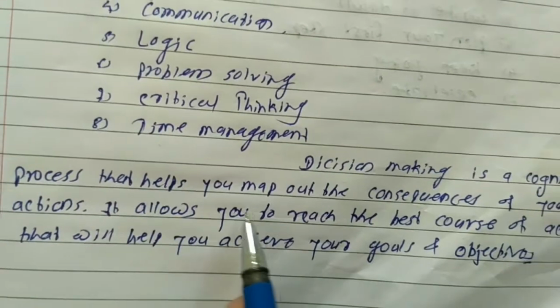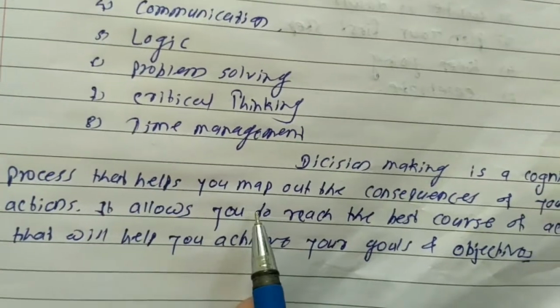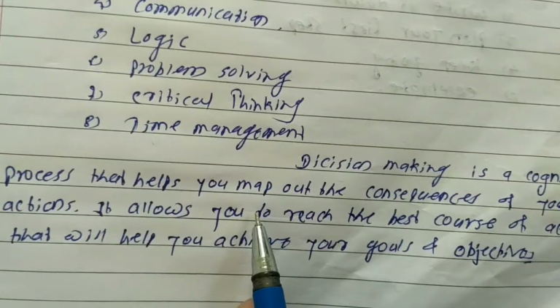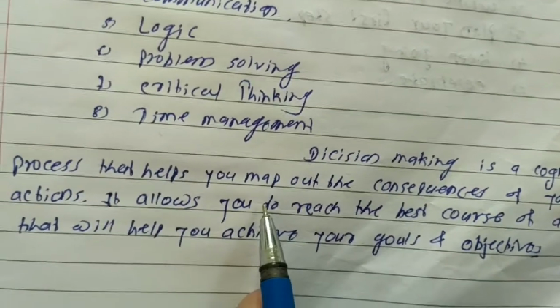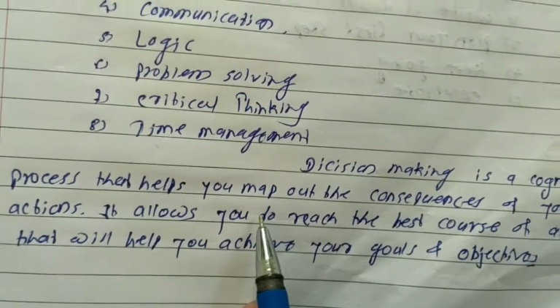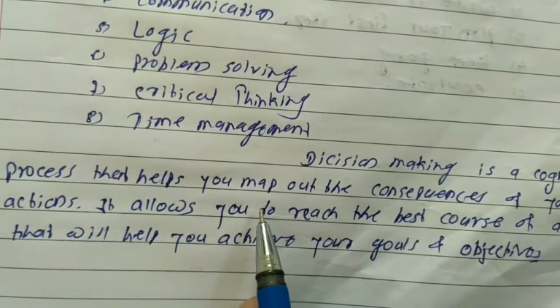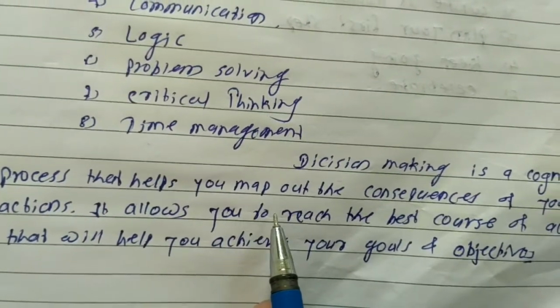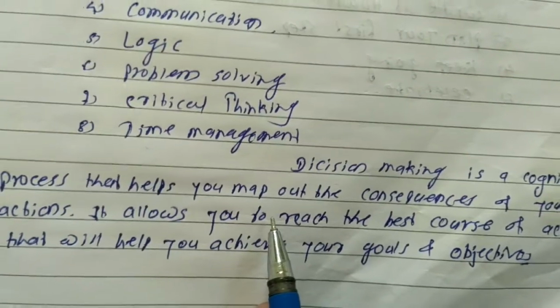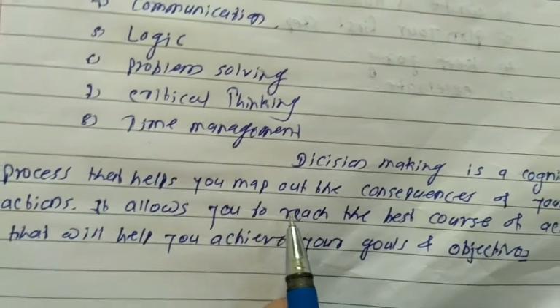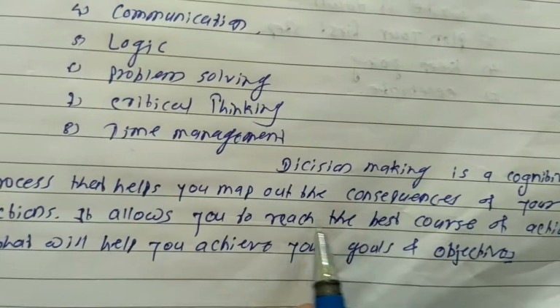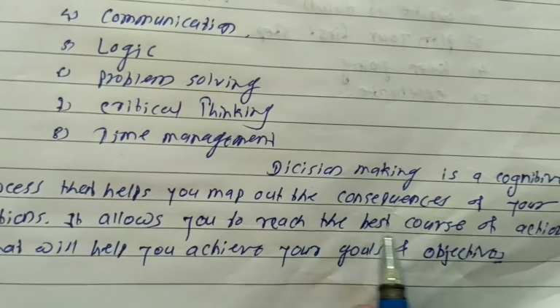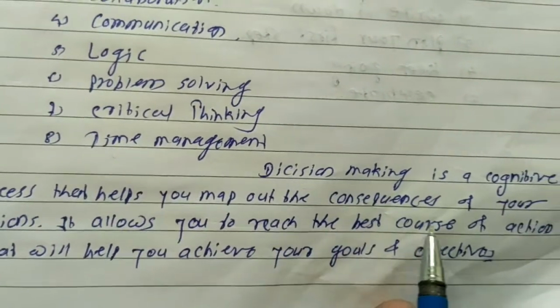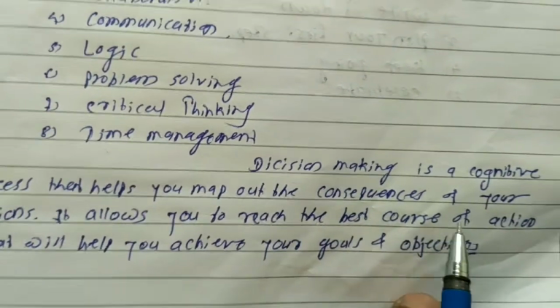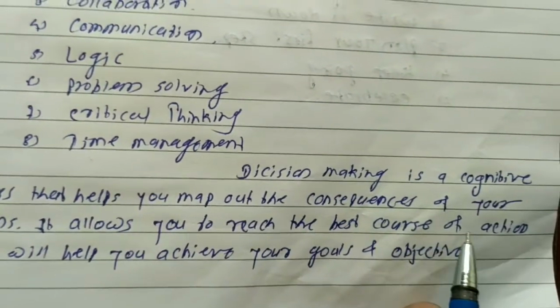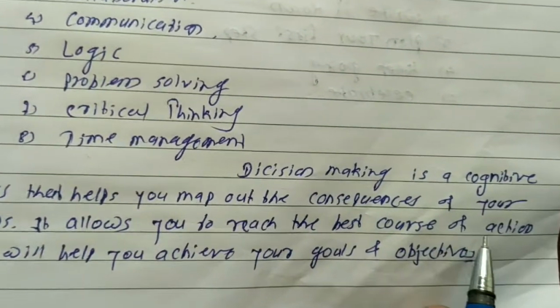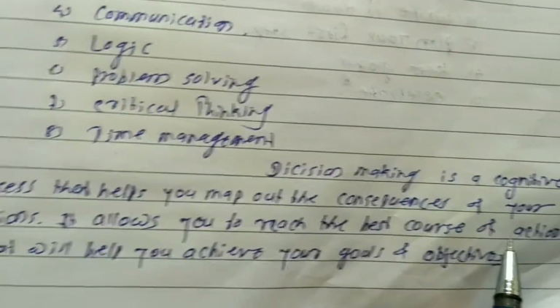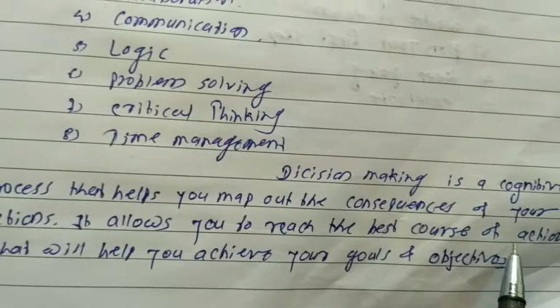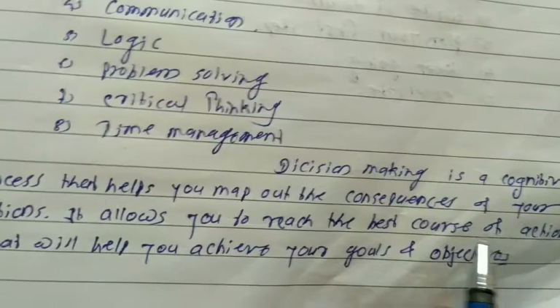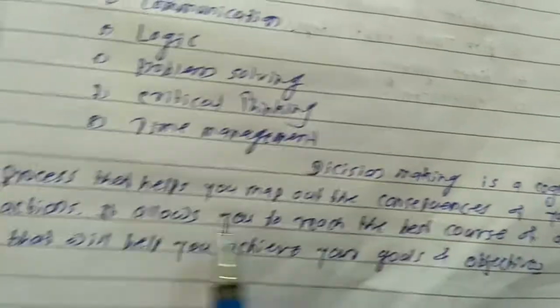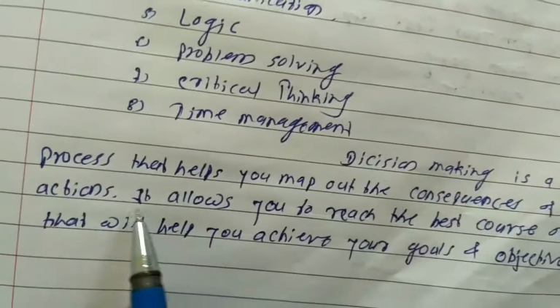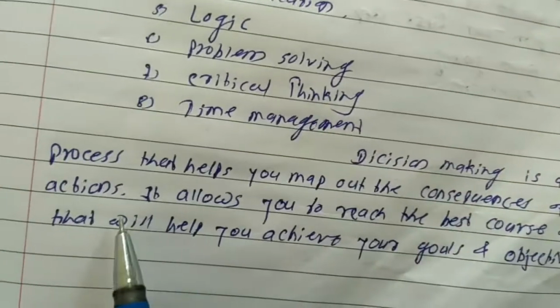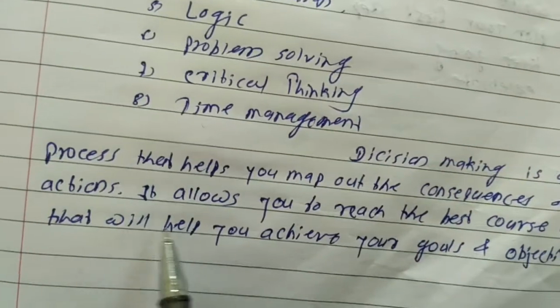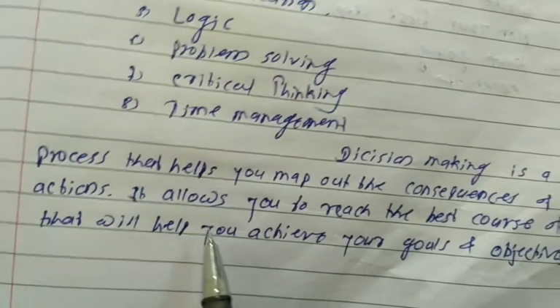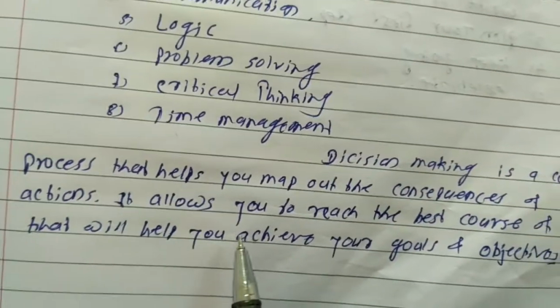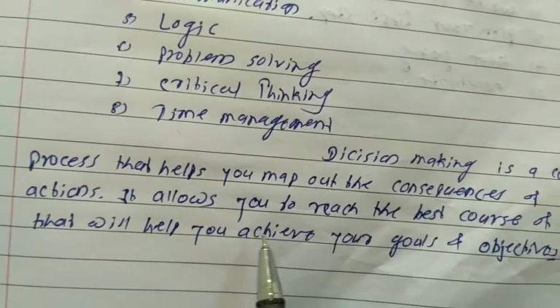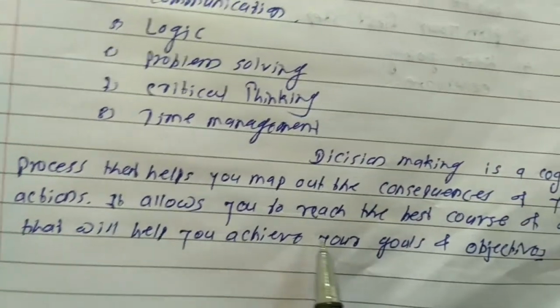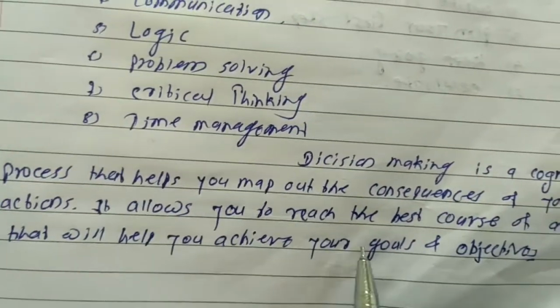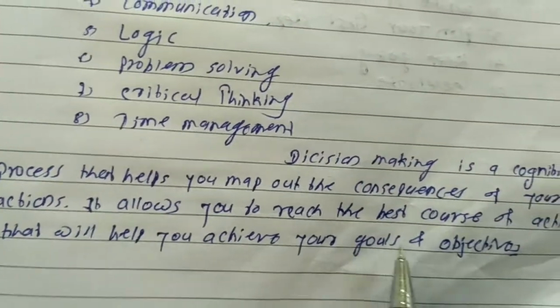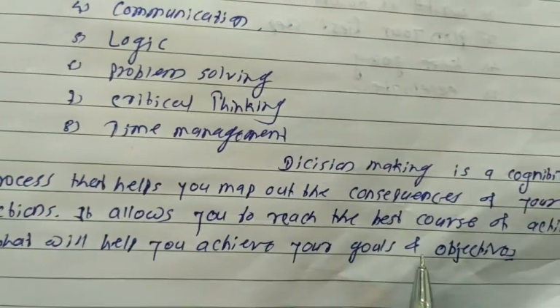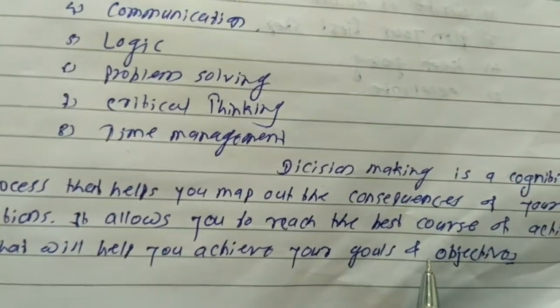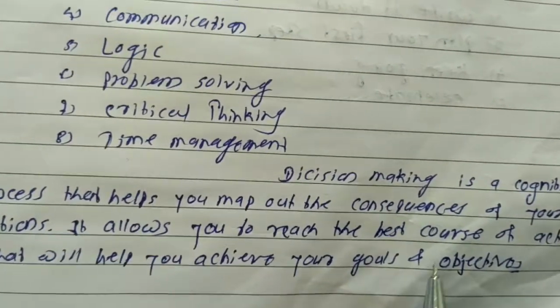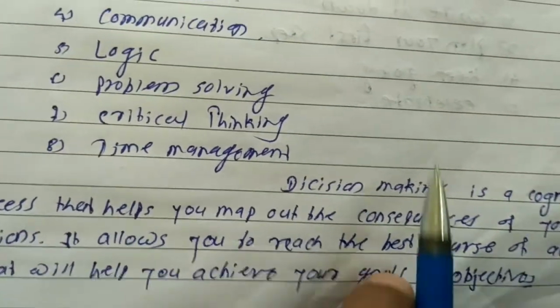Decision making is a cognitive process that helps you map out the consequences of our actions. It allows you to reach the best course of action that will help you achieve our goals and objectives.